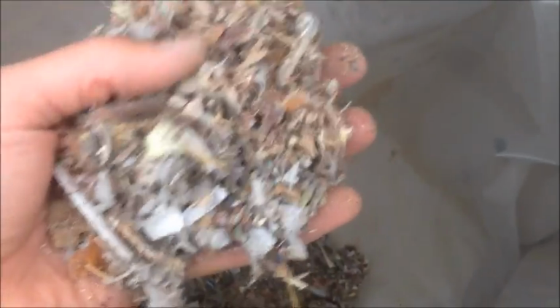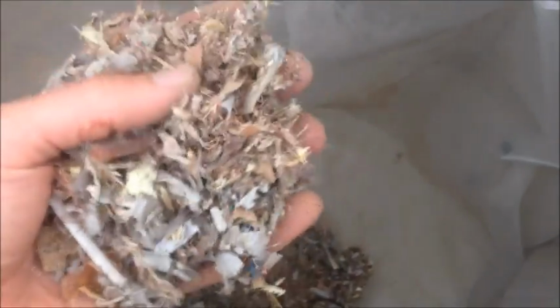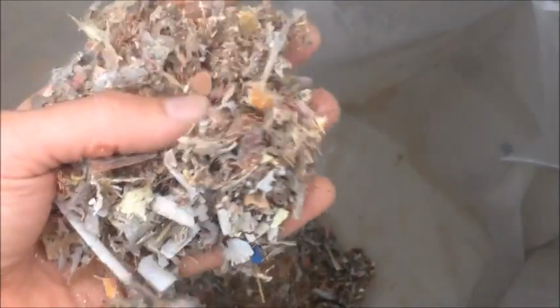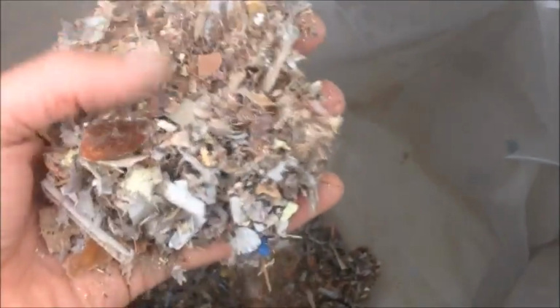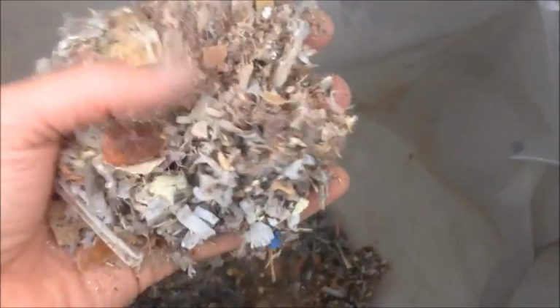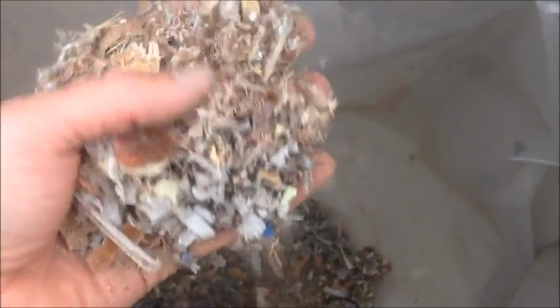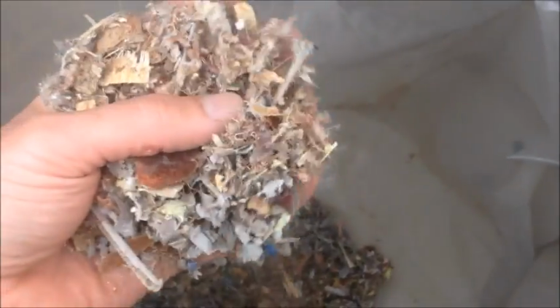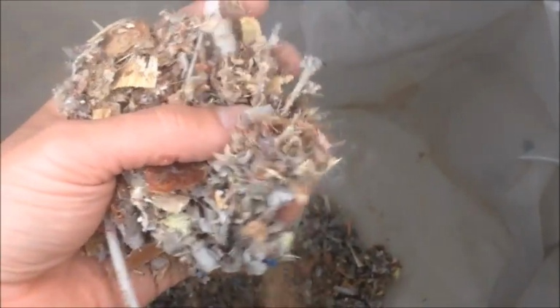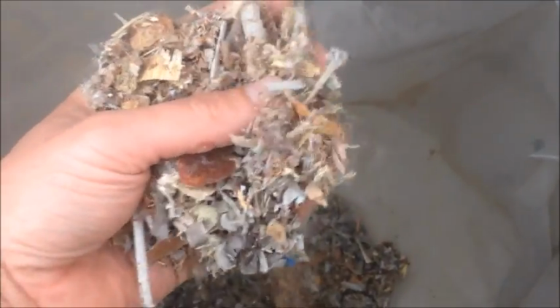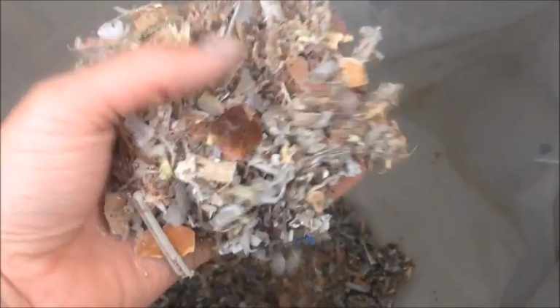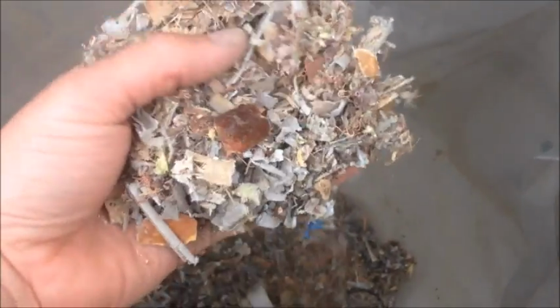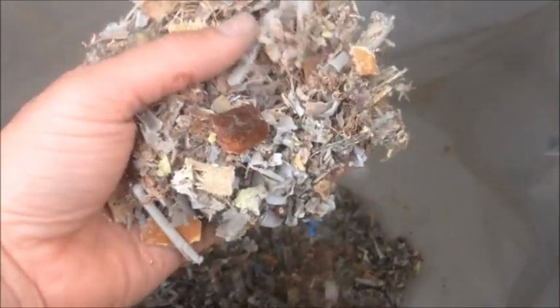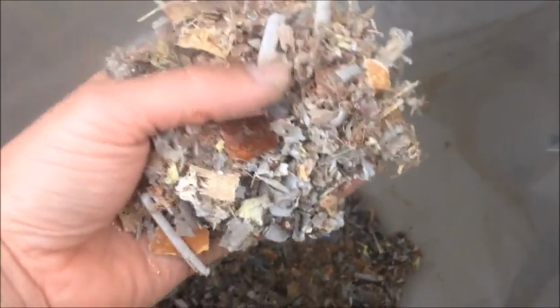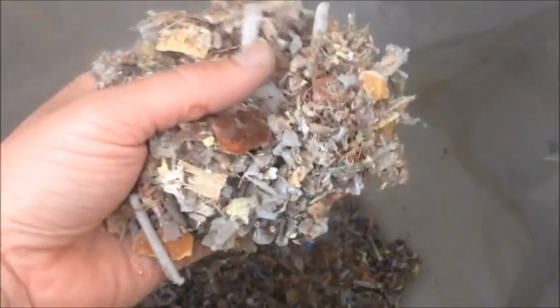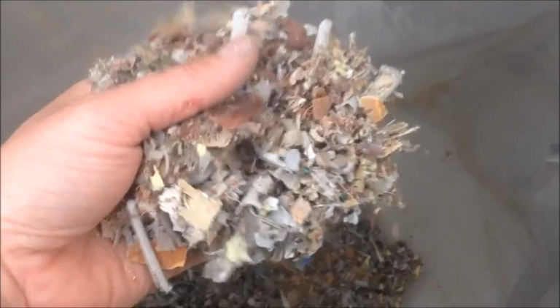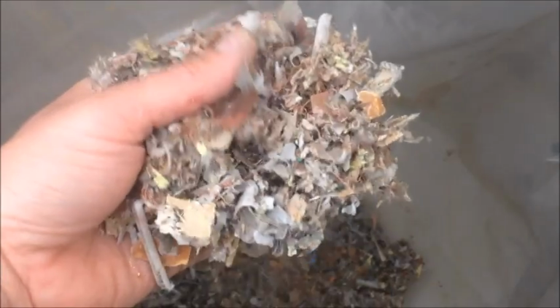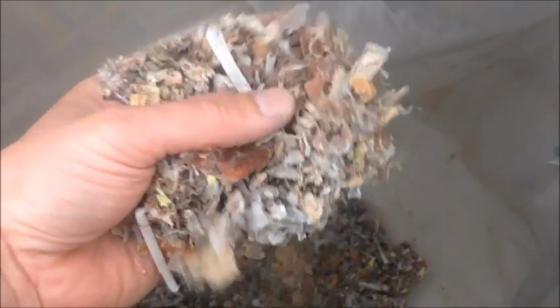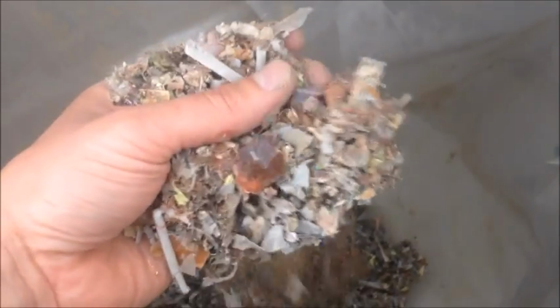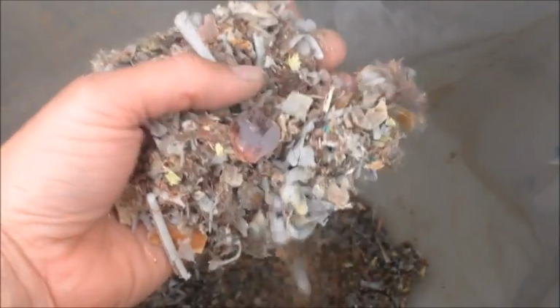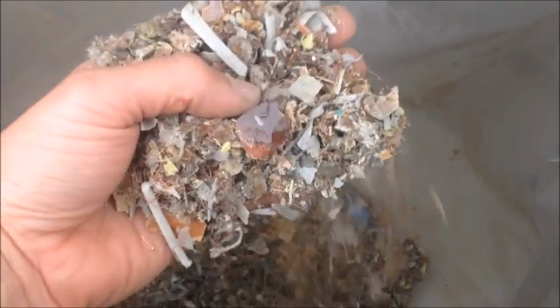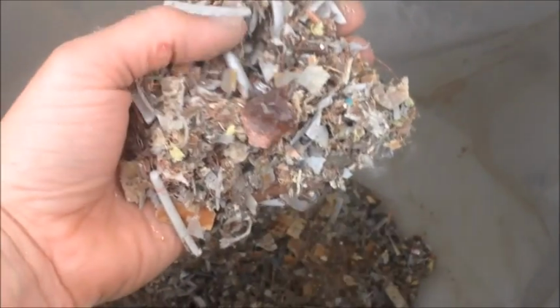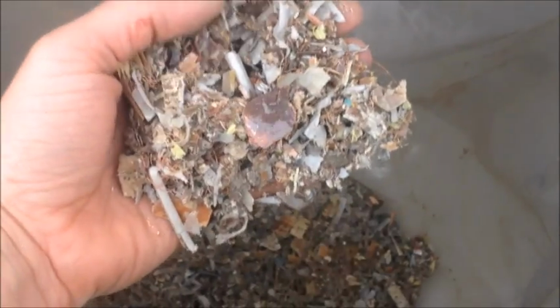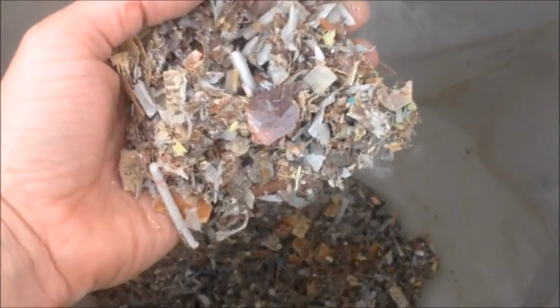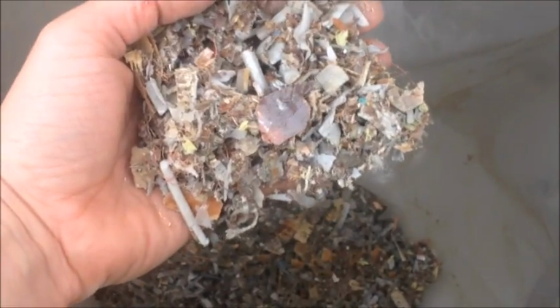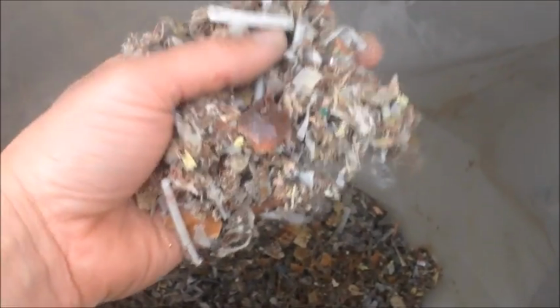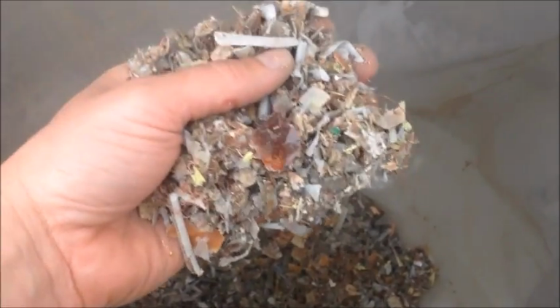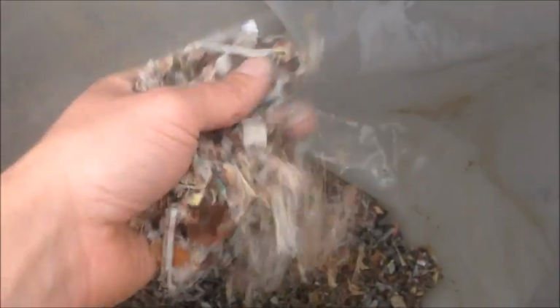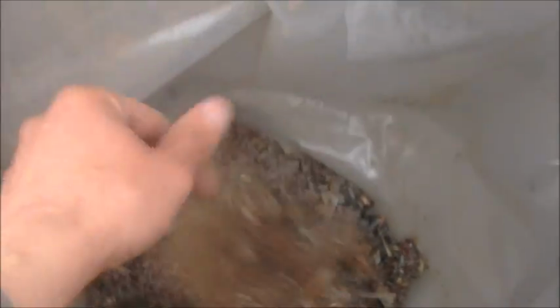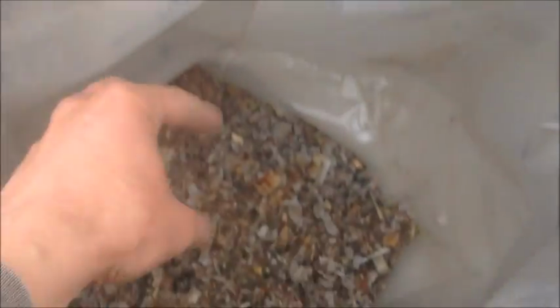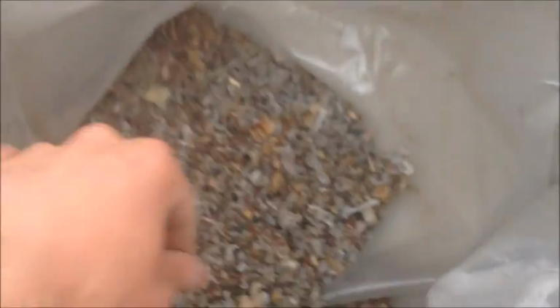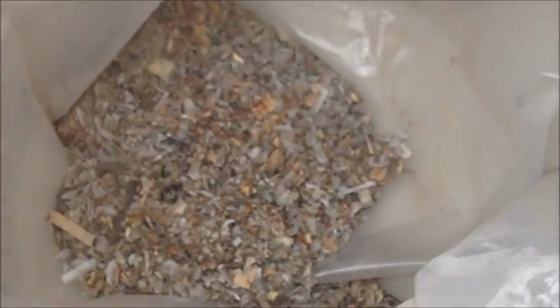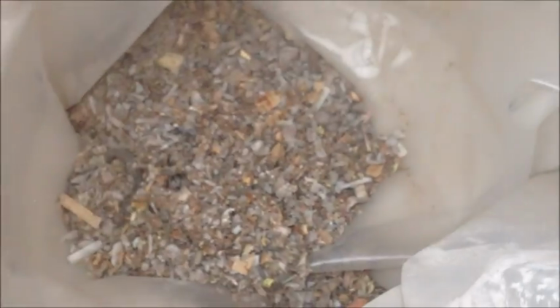There's no reason you couldn't reprocess this either through a granulator and then over an air table, or even a wet table, and get the remaining copper out if you had enough of it.